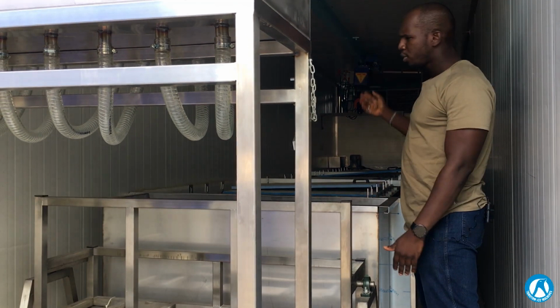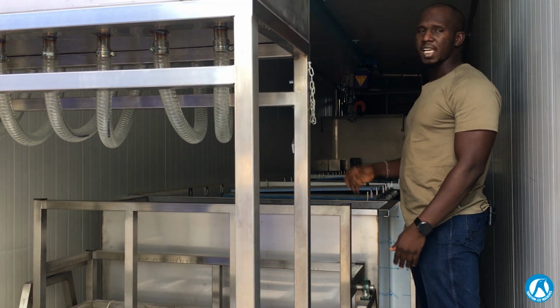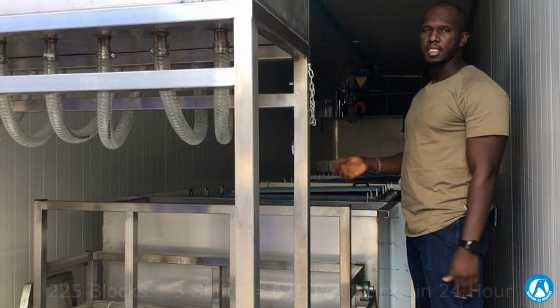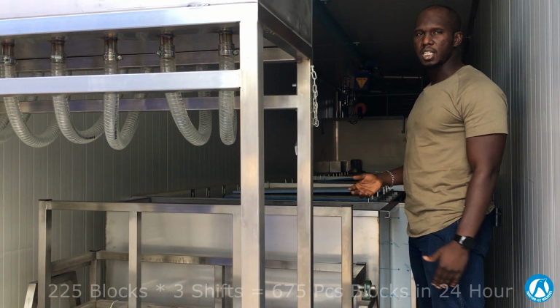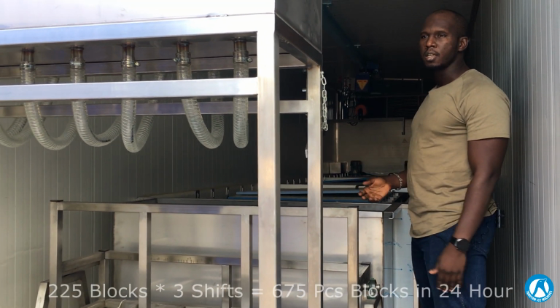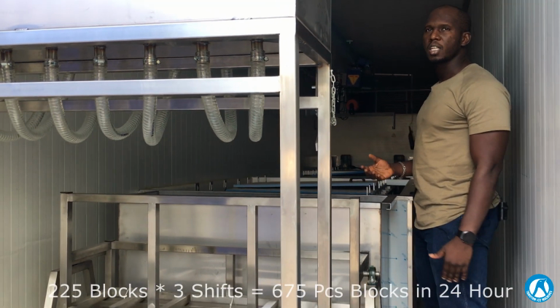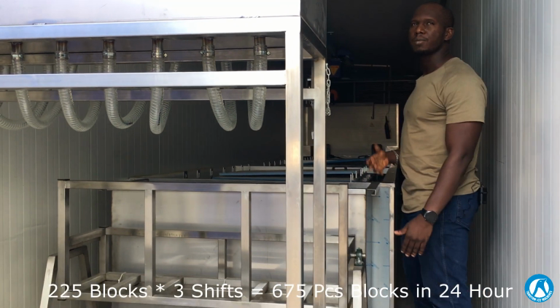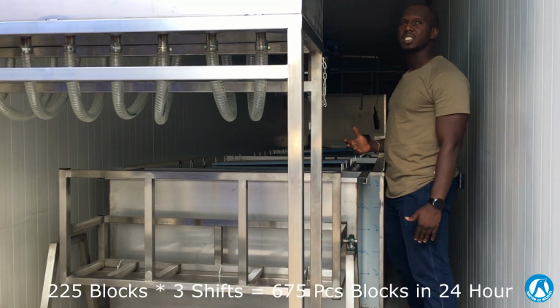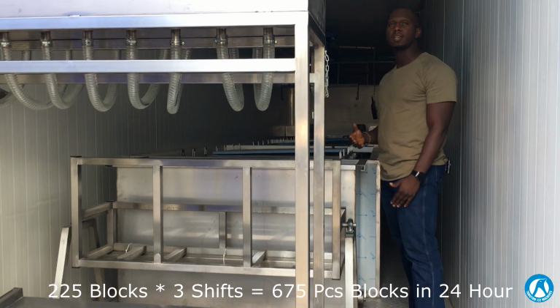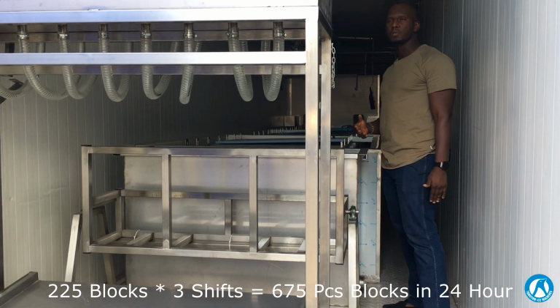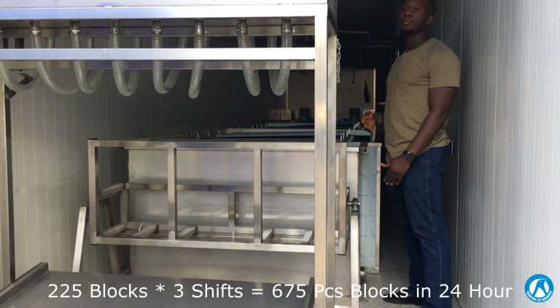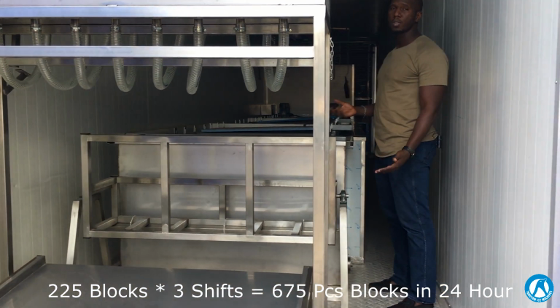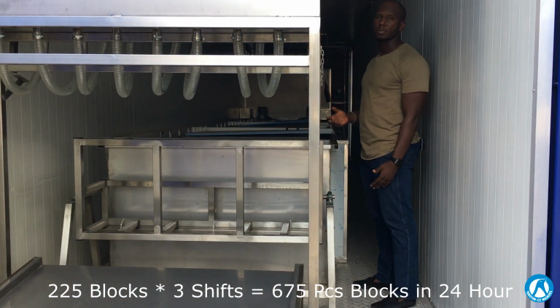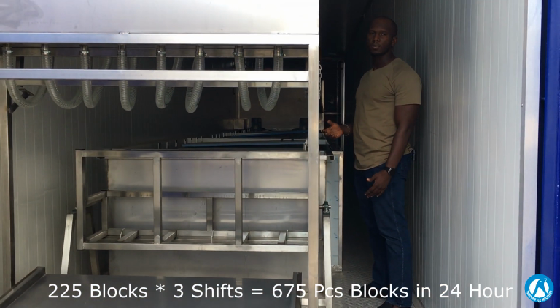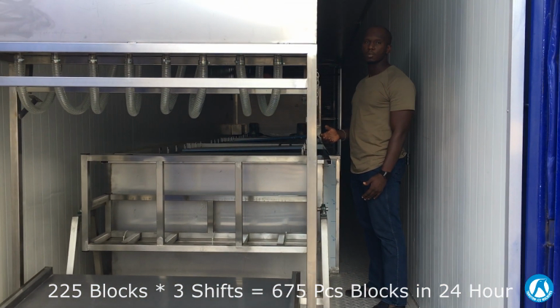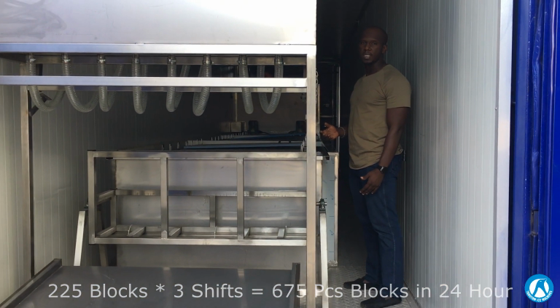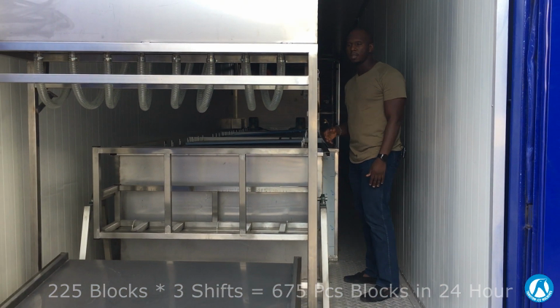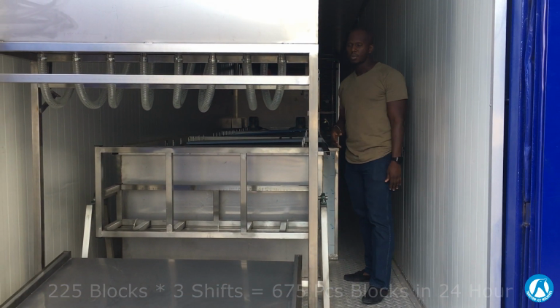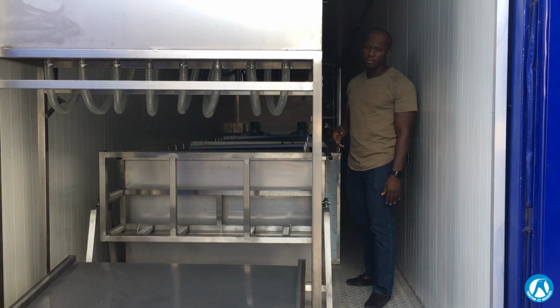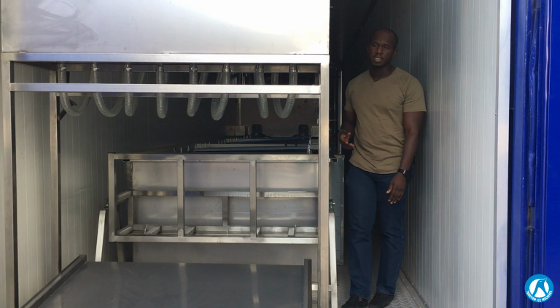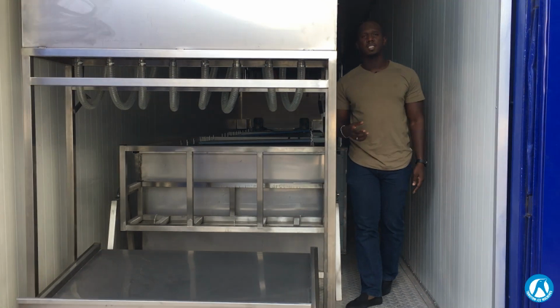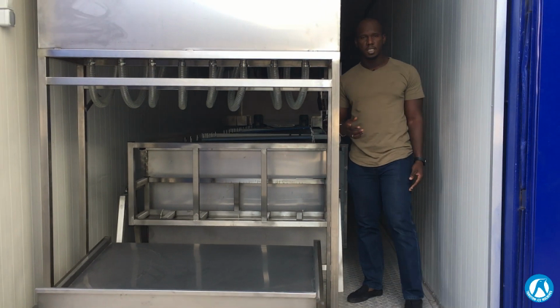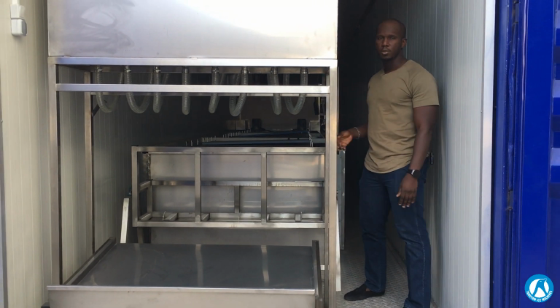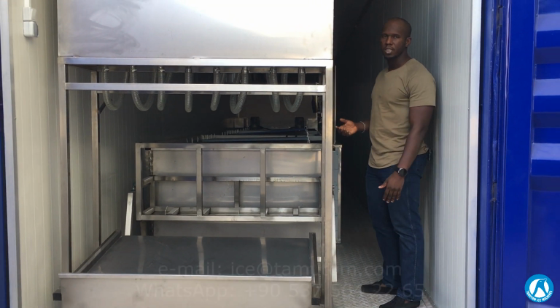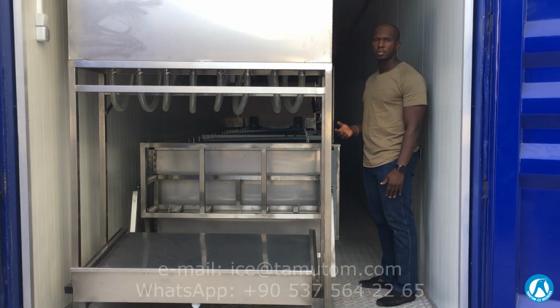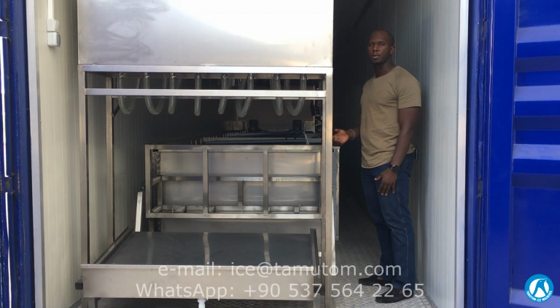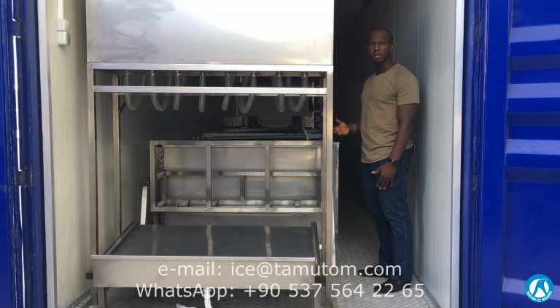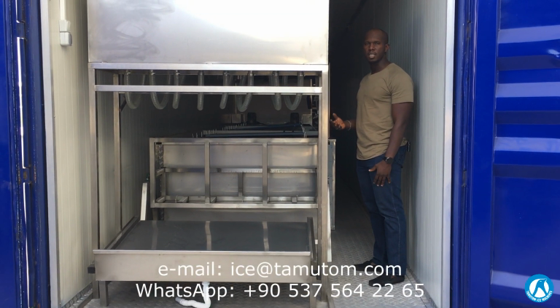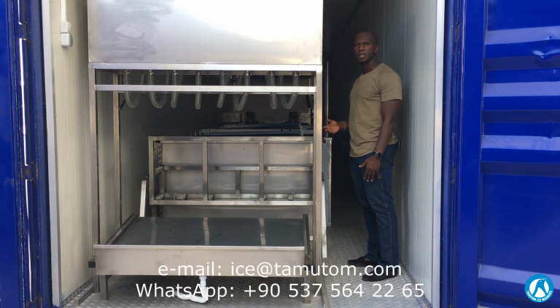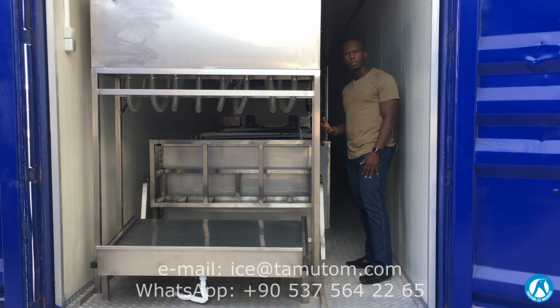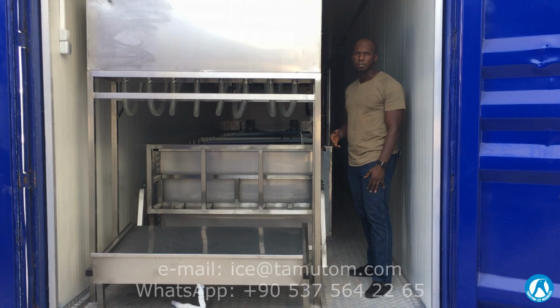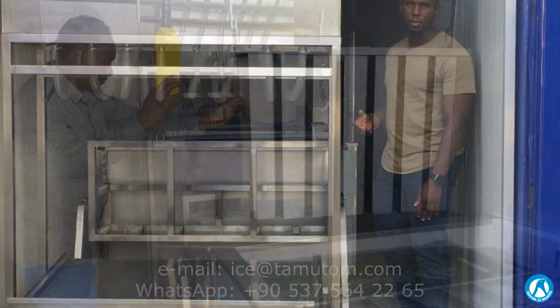Put it back and start another session. In total you will have 3 sessions a day which will give you the total amount of 10 tons of ice. If you need more information regarding this unit, you can contact us through our phone numbers, email, or WhatsApp. Thank you.